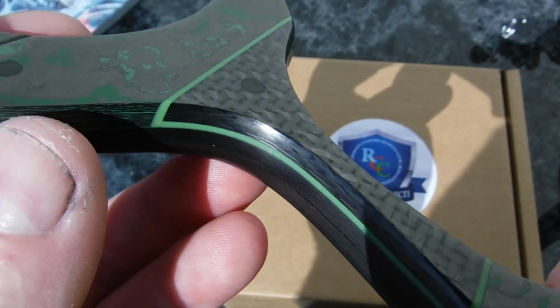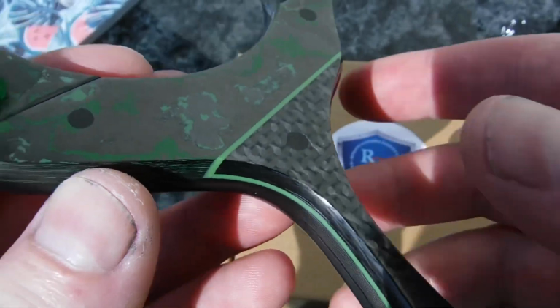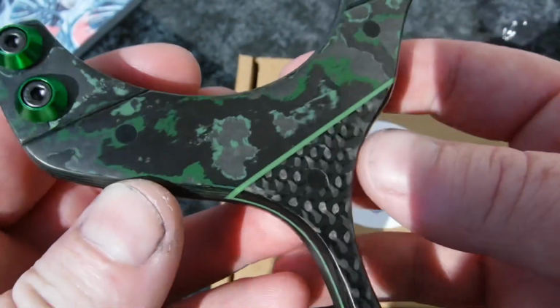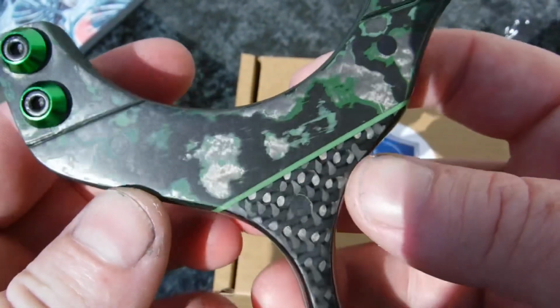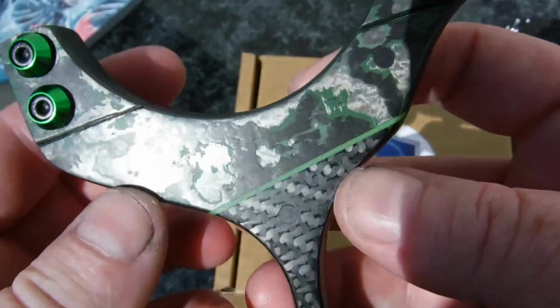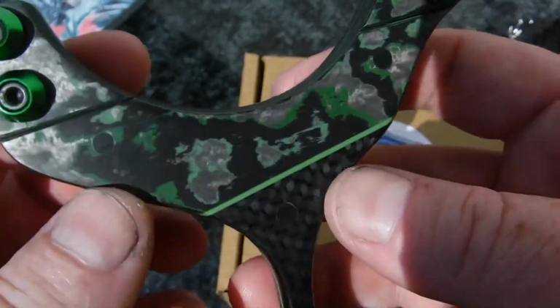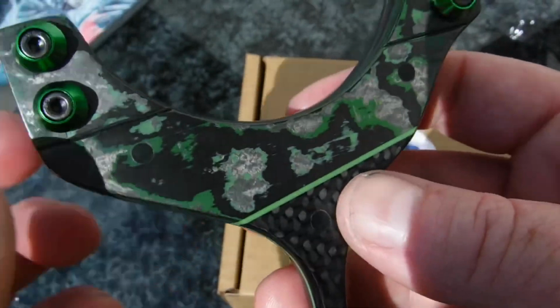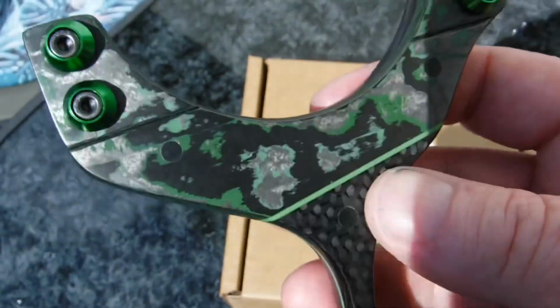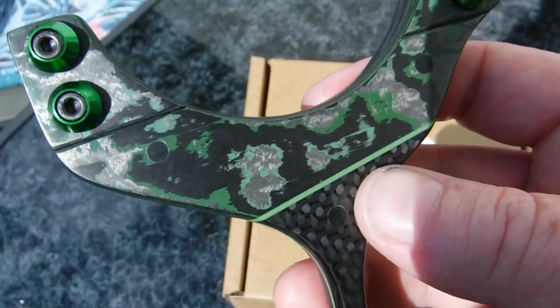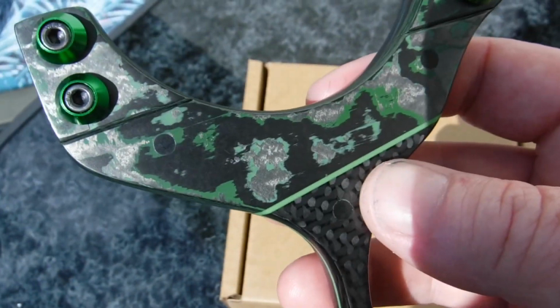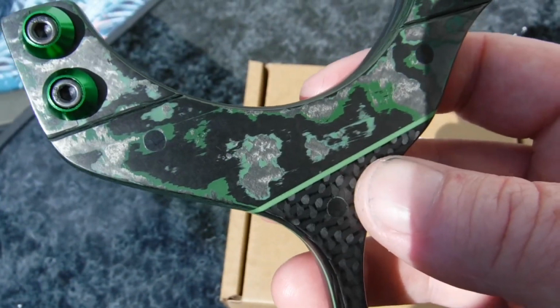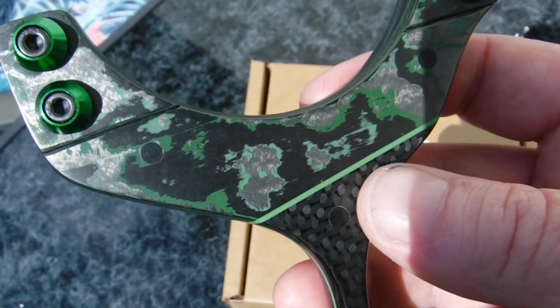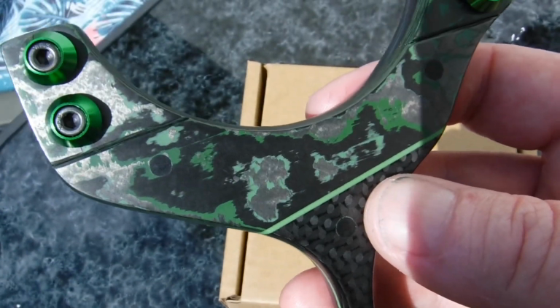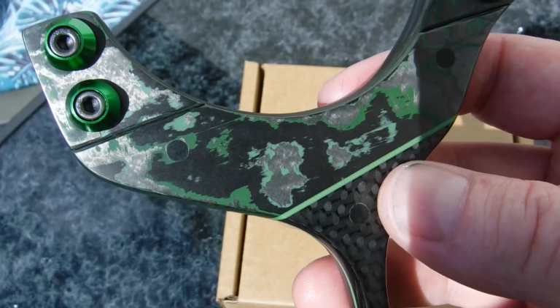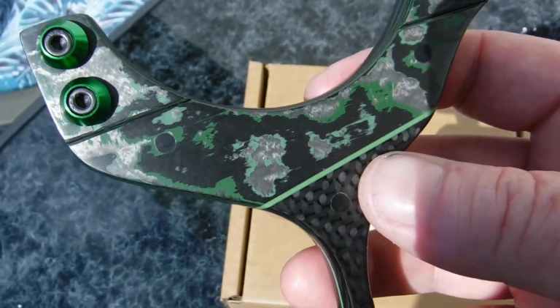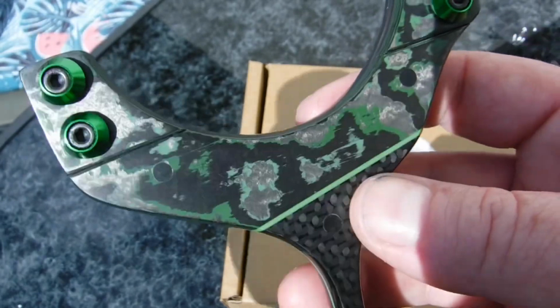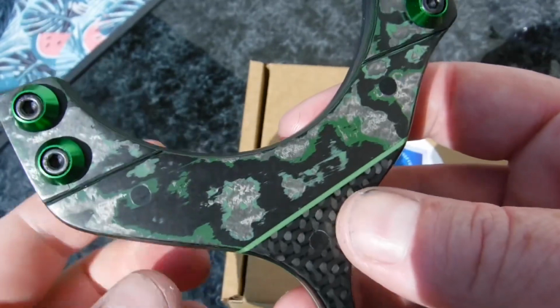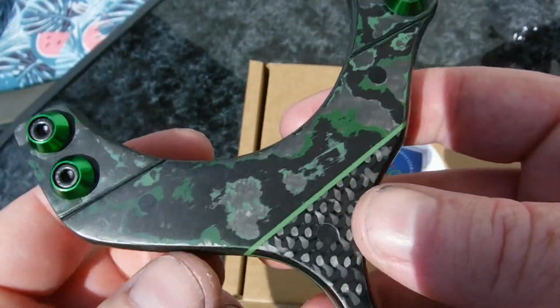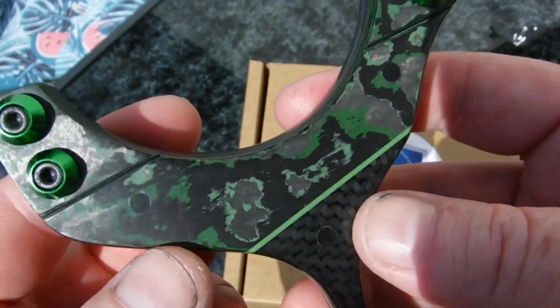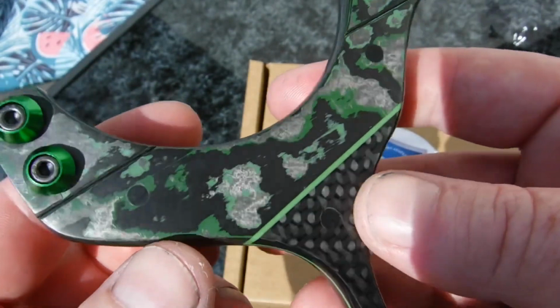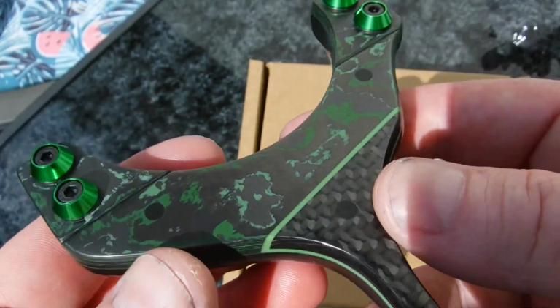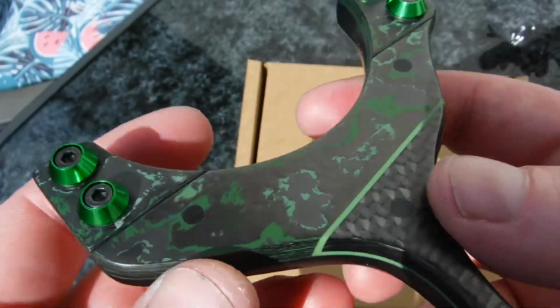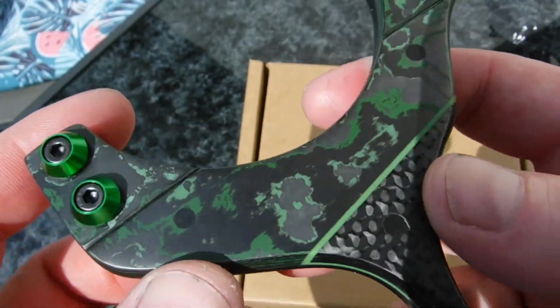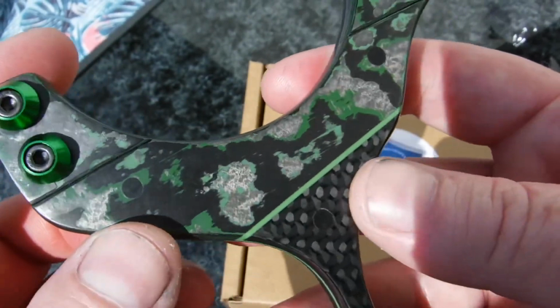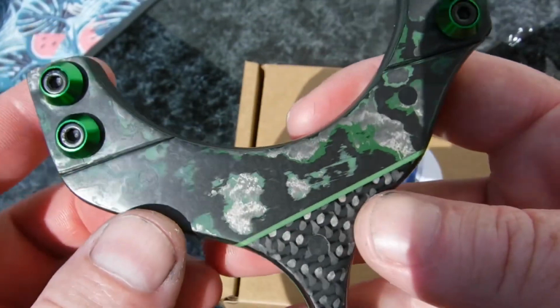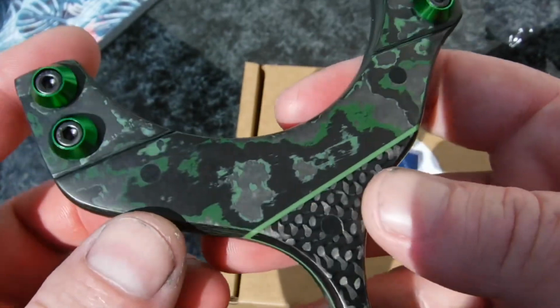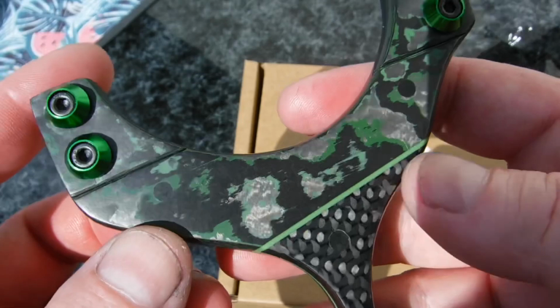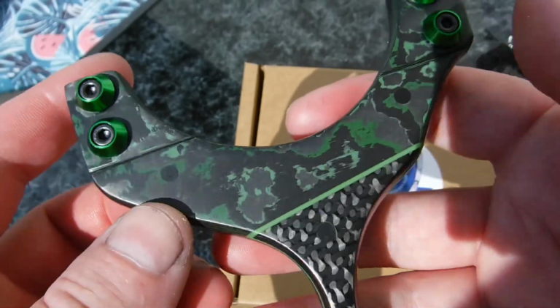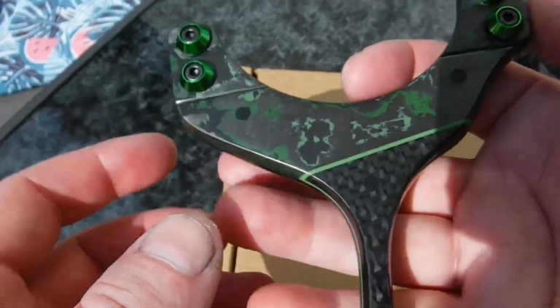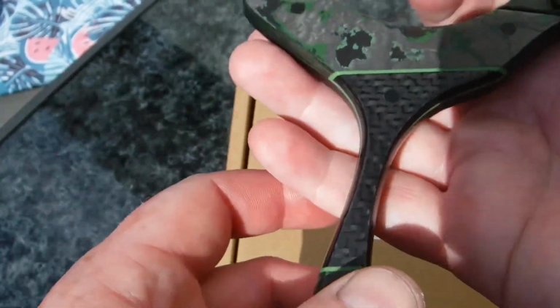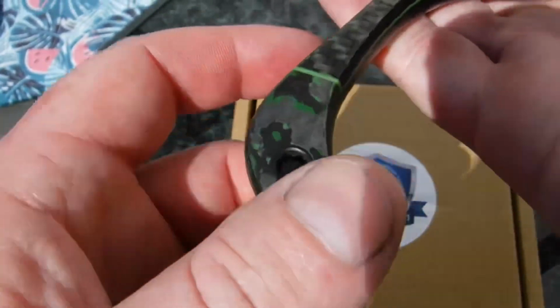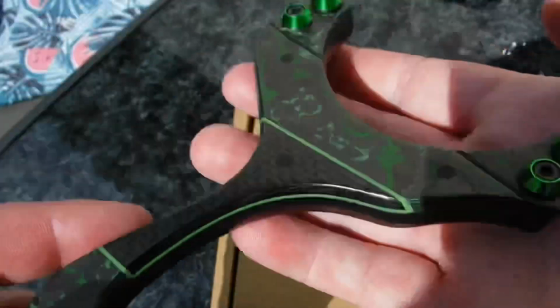And then on the front we've got this carbon in green — I can't remember what they call it, again this one's got a name, jungle or something like that, jungle carbon. All I know is it's green and I like it, it's very pretty.